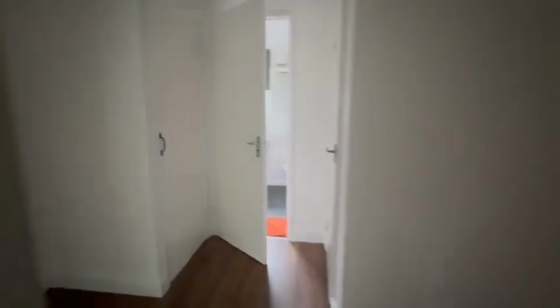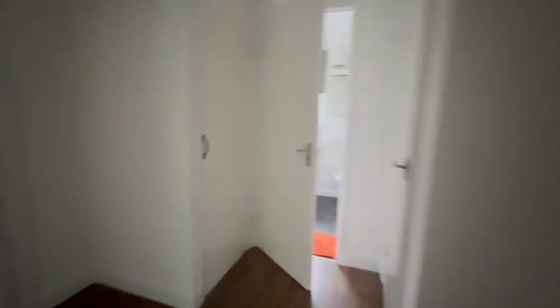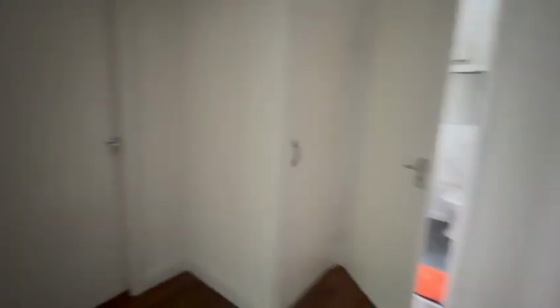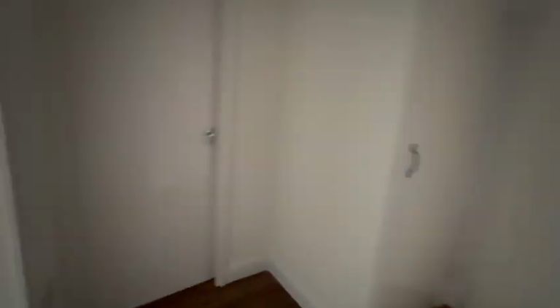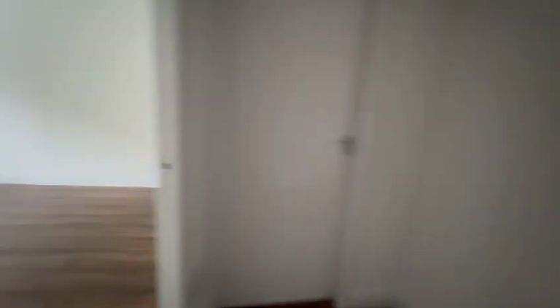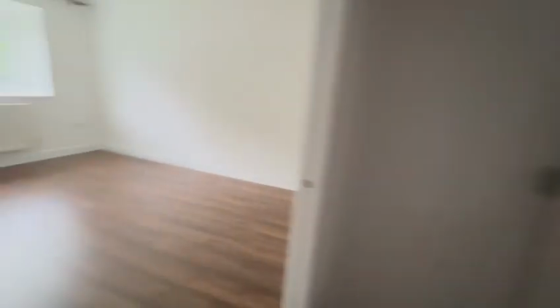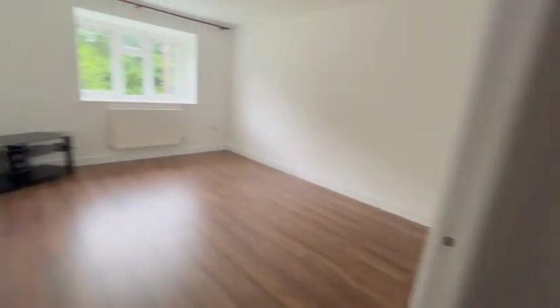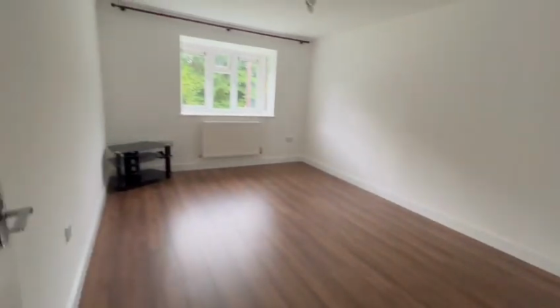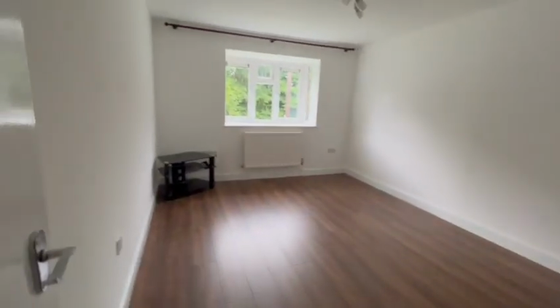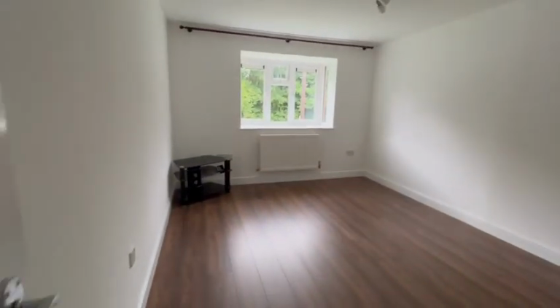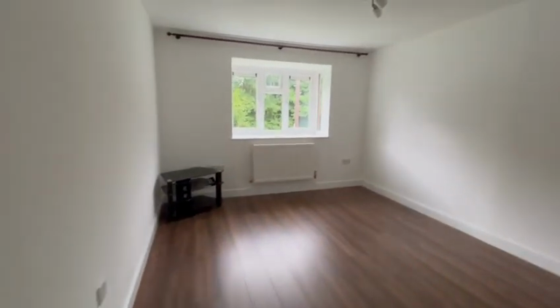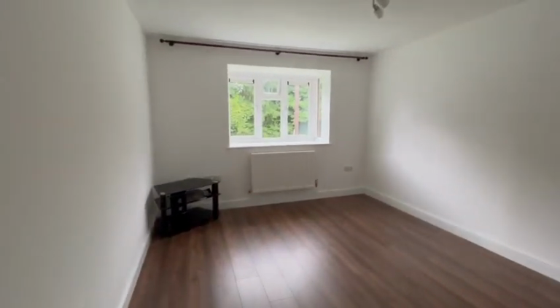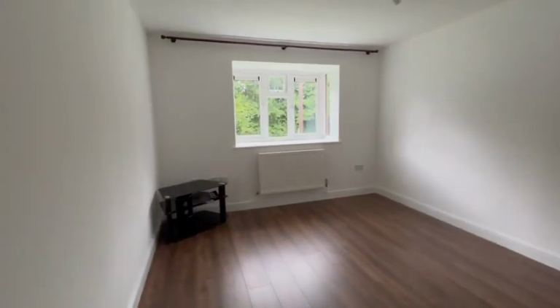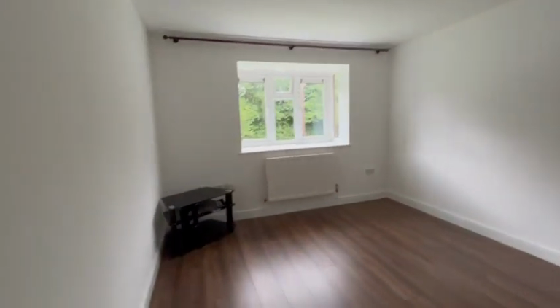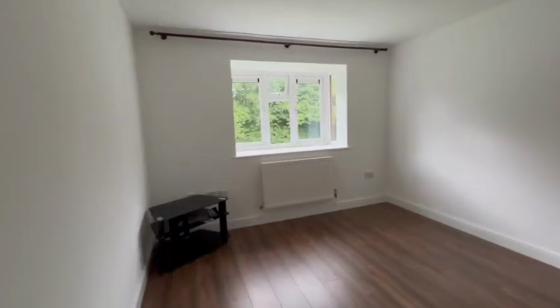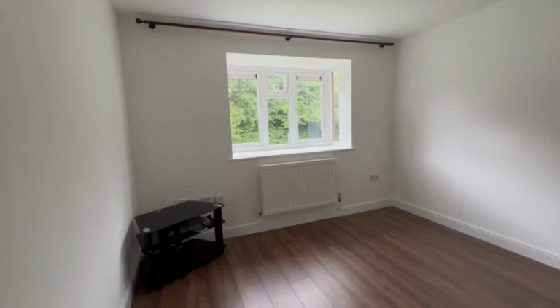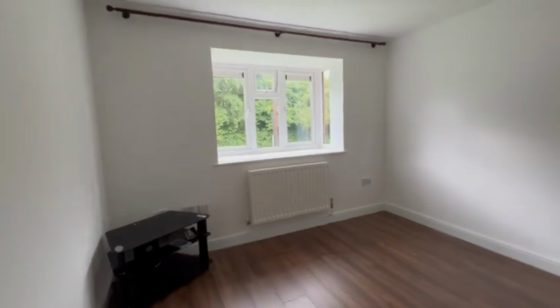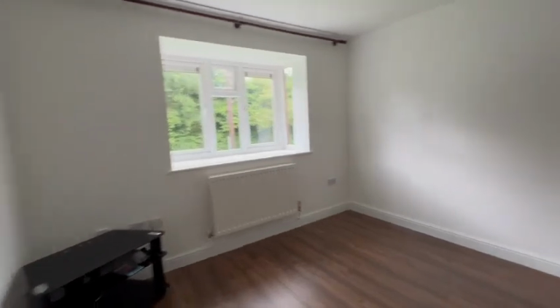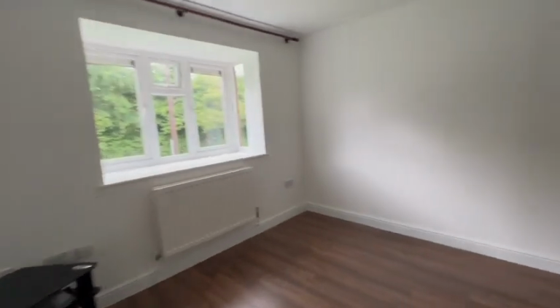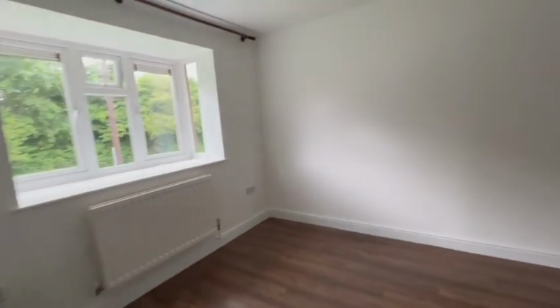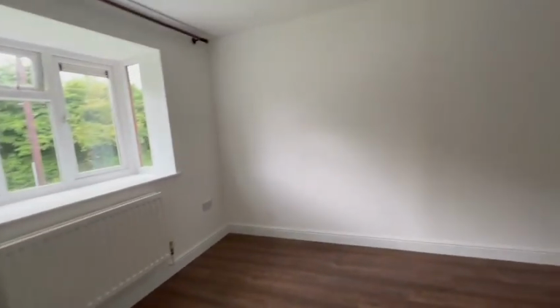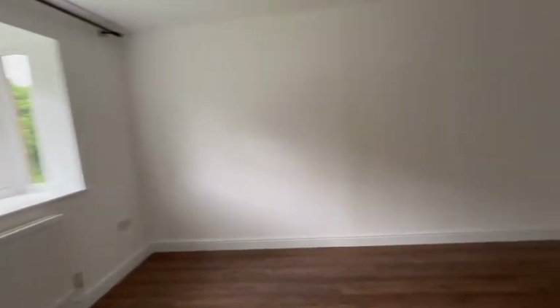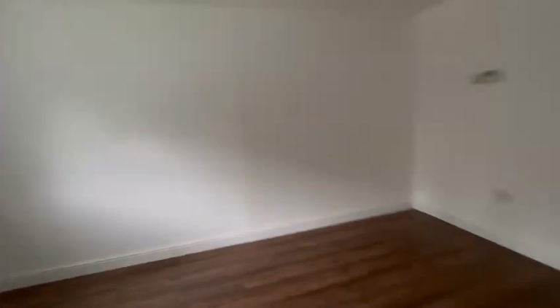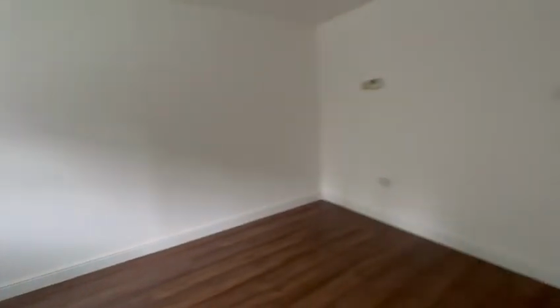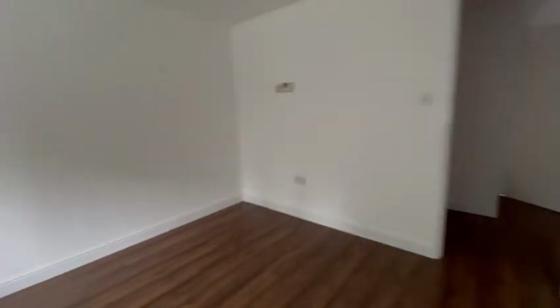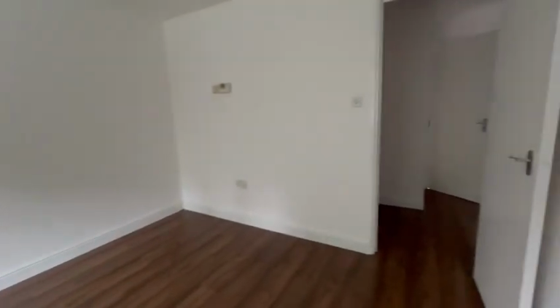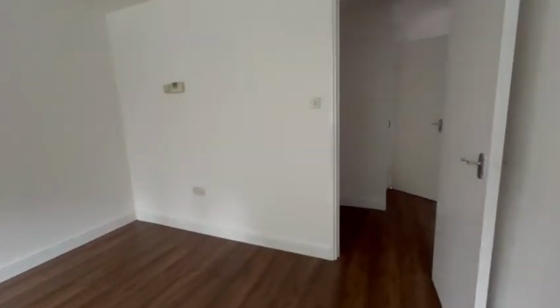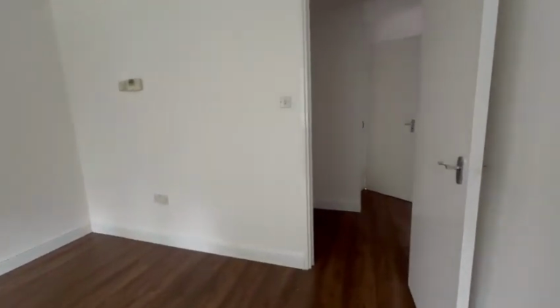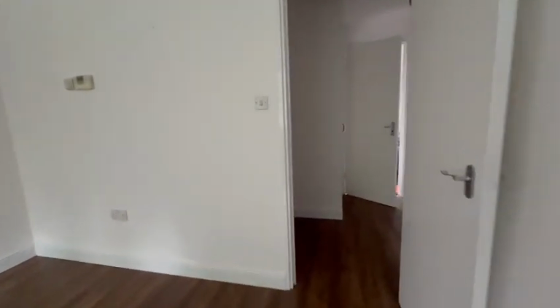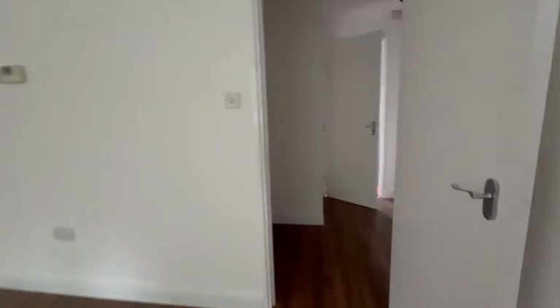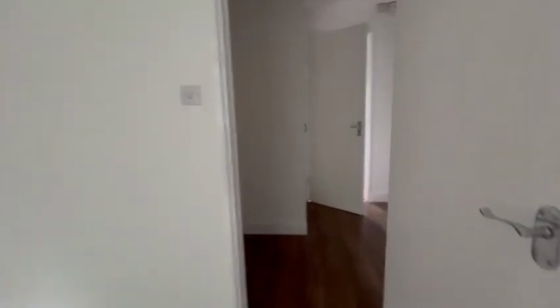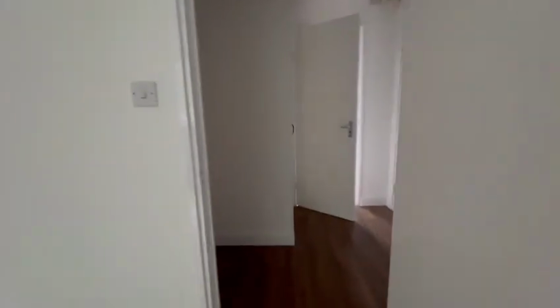You've then got the living room just through here. Again, it's all been repainted and lovely flooring — everything's been done to a good standard.